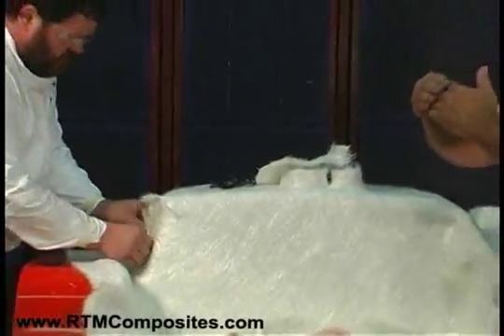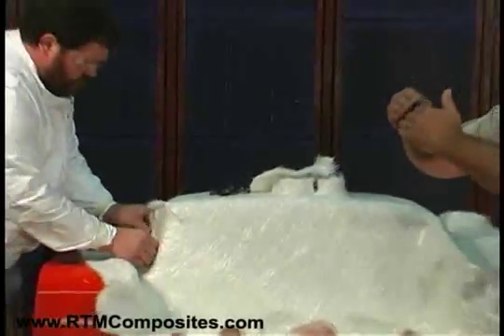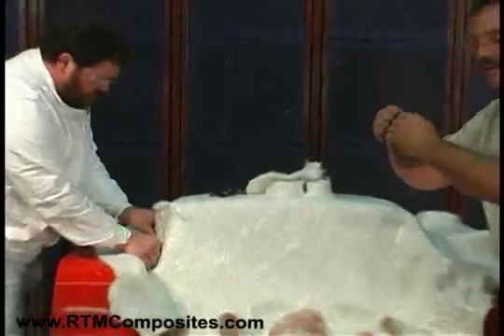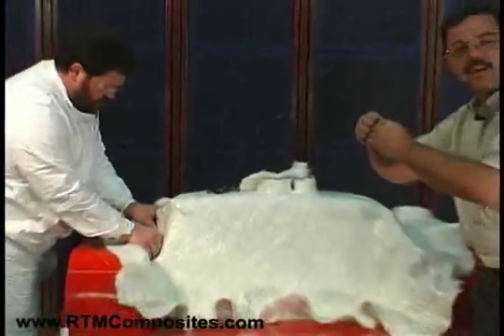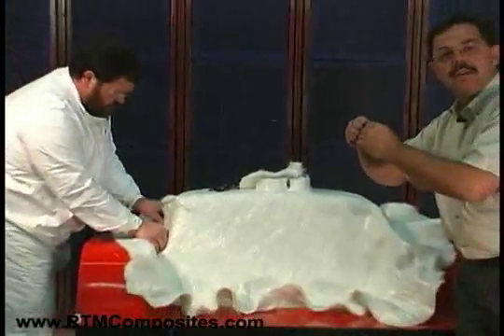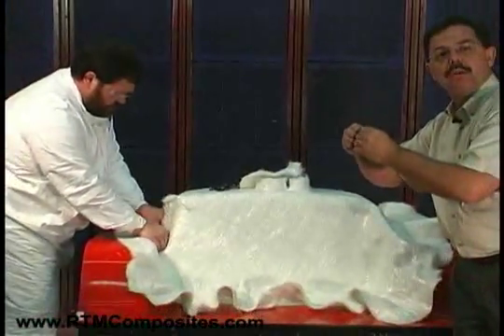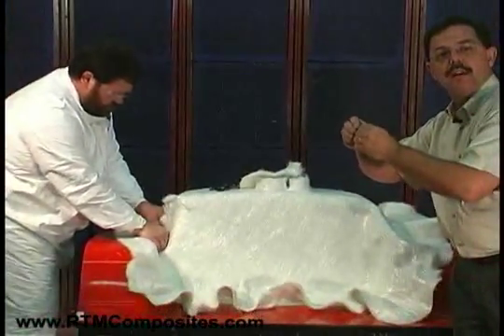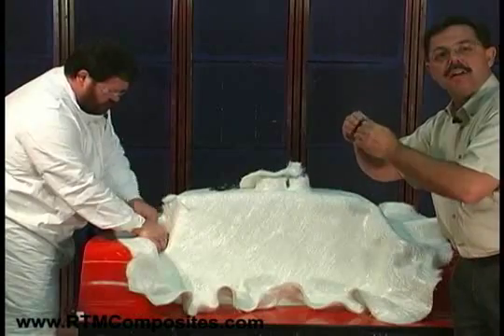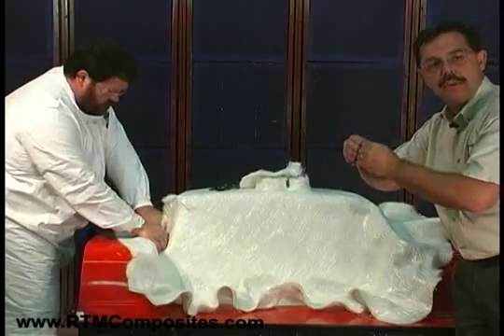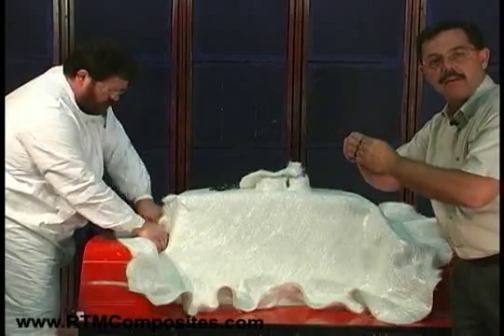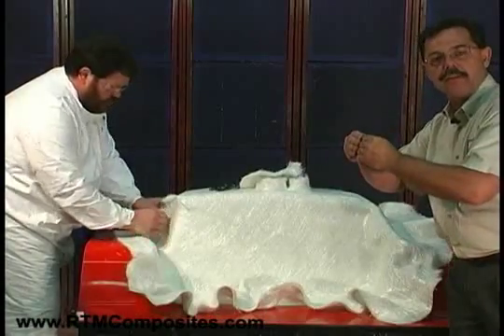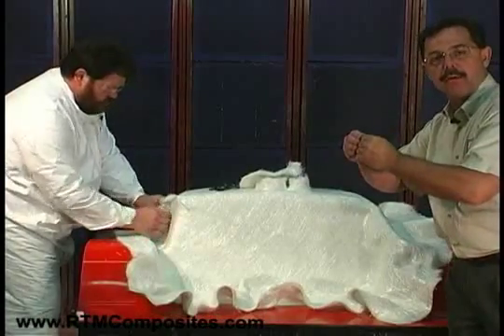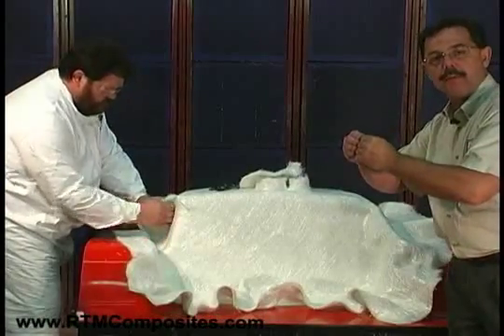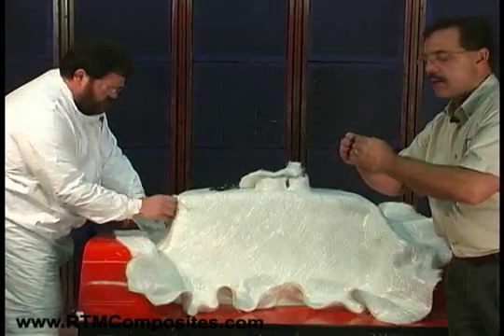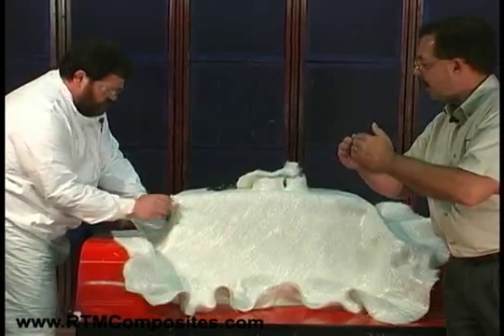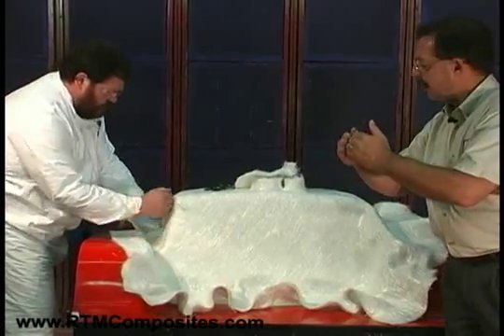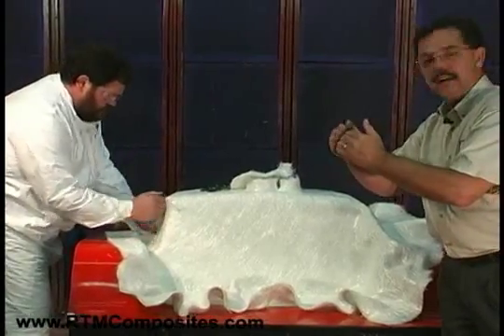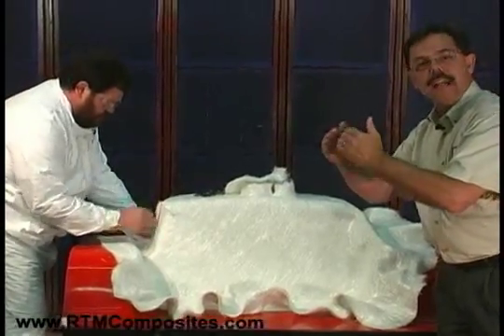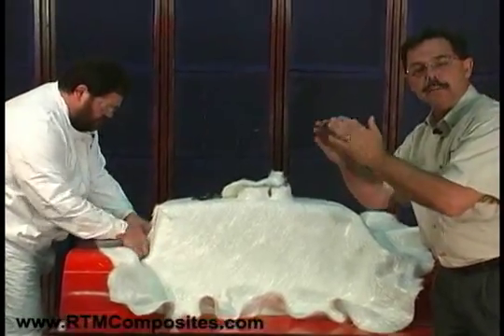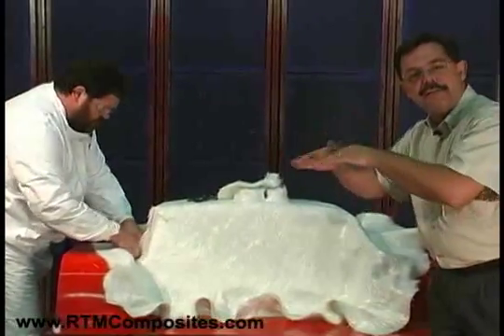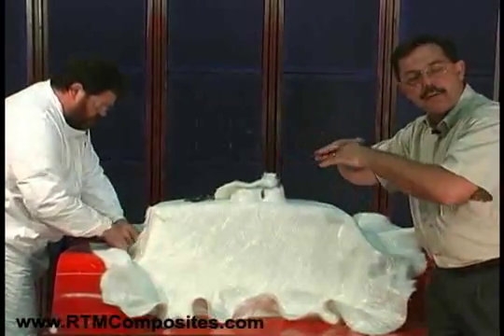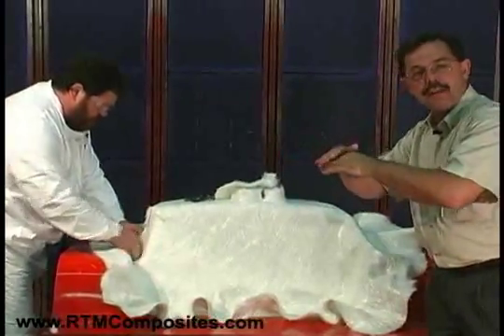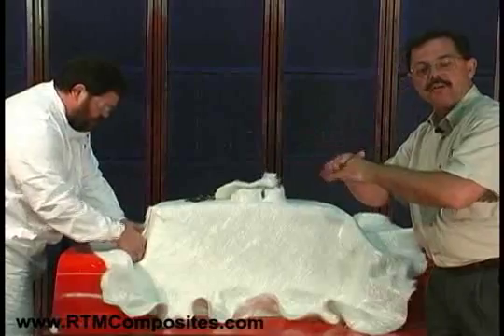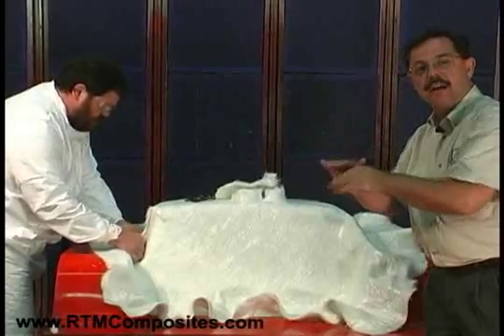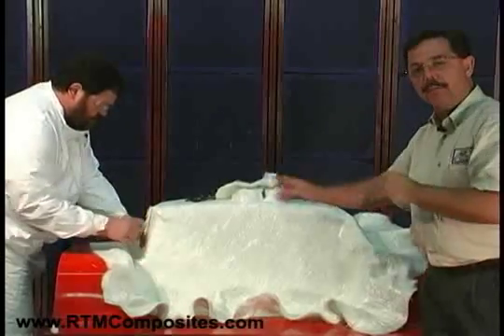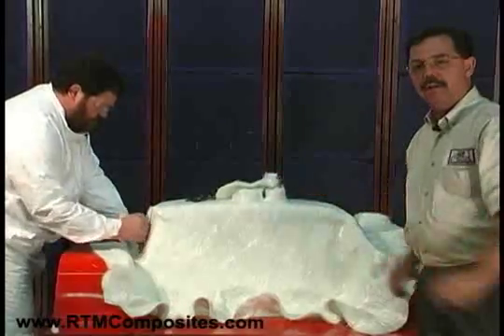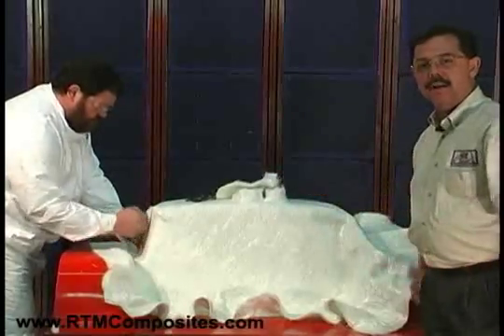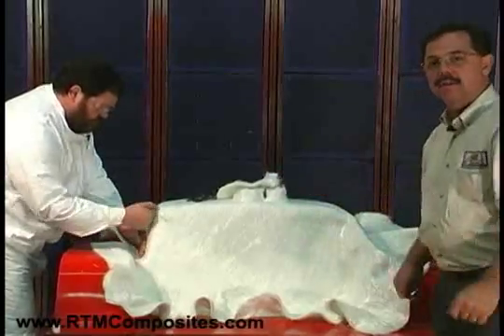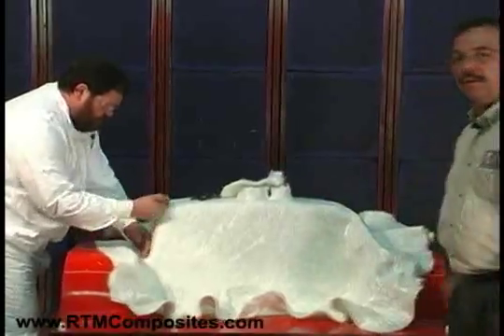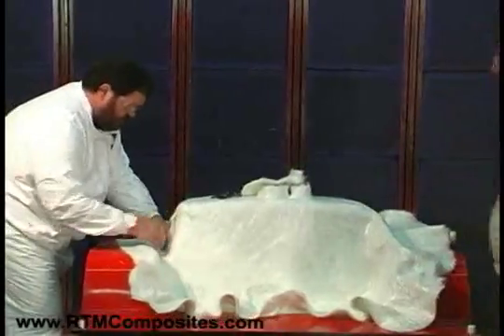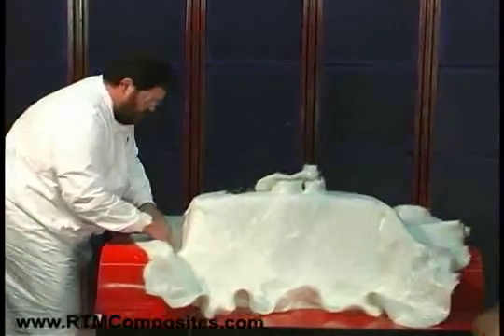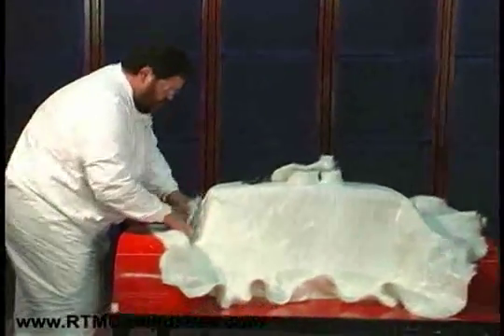Yet by stretching it, we didn't create double the thickness of the fiber. So here we can gain a bit of feathering of the edges — another beauty of these types of materials.